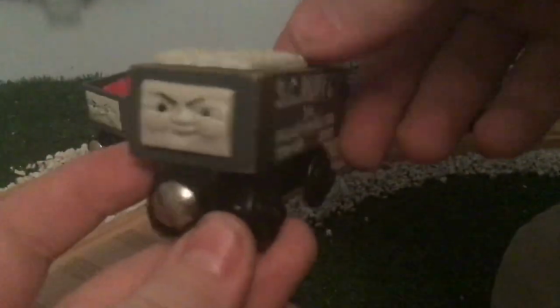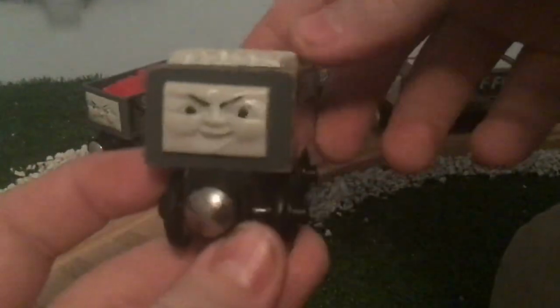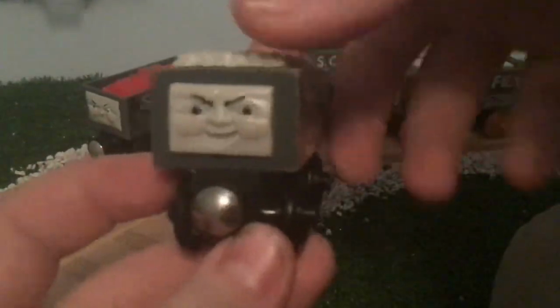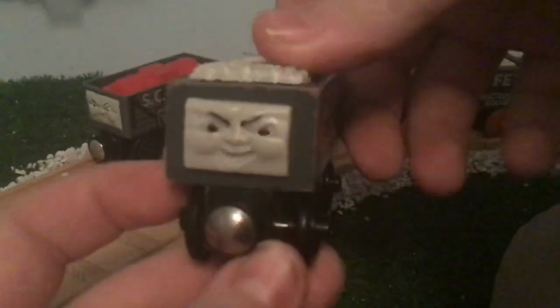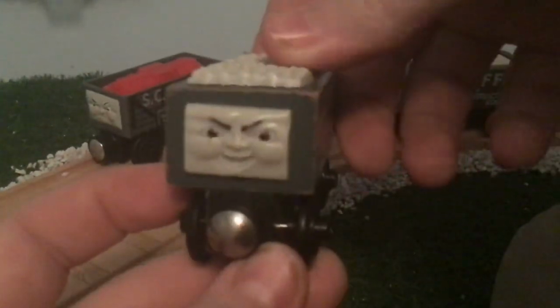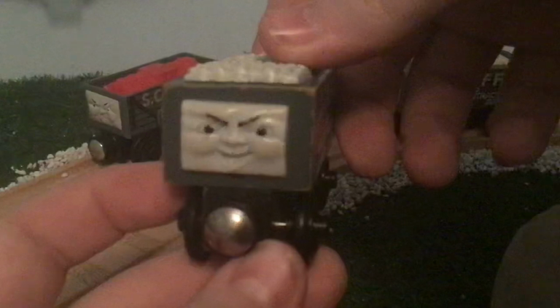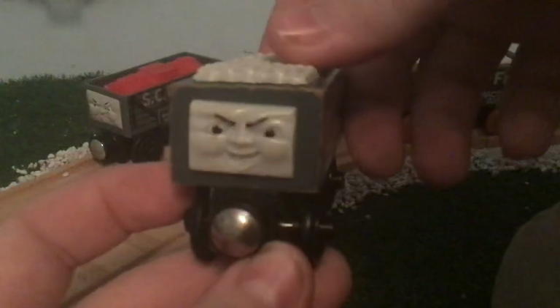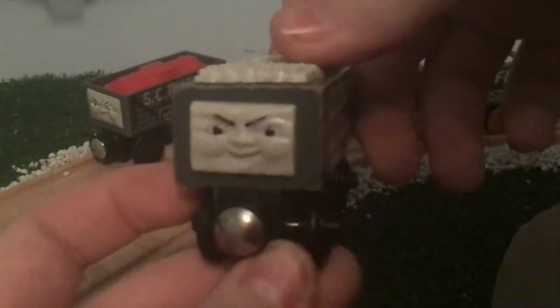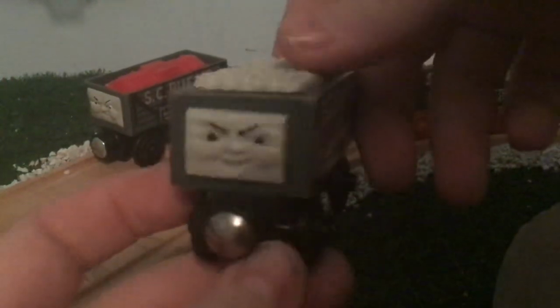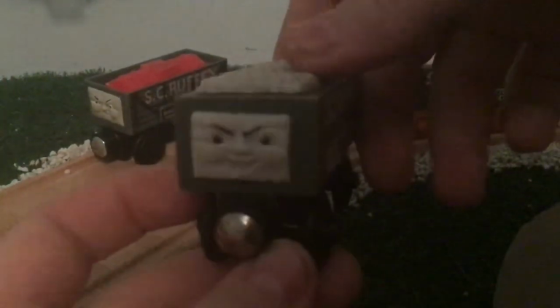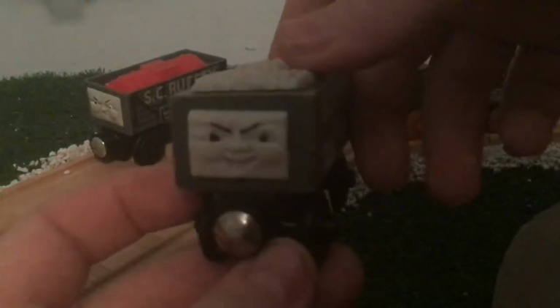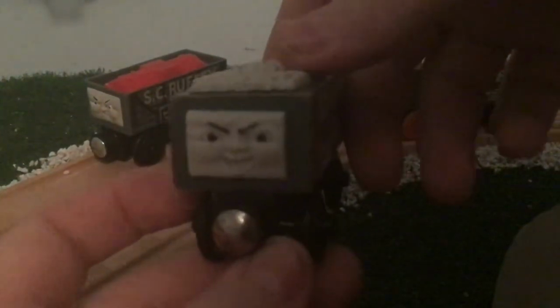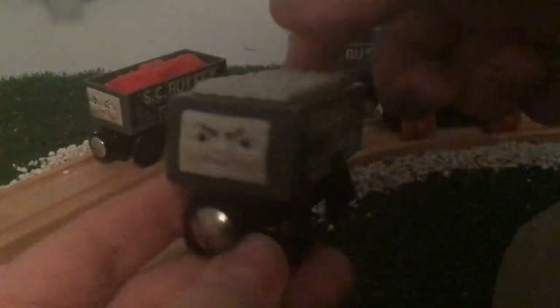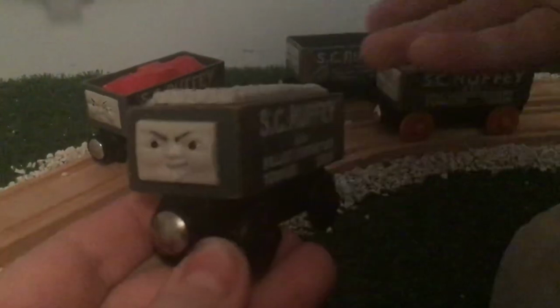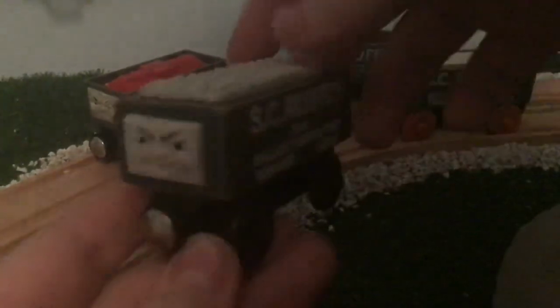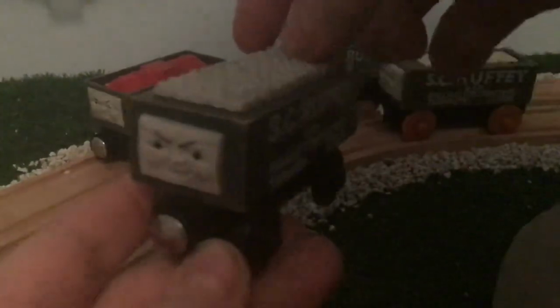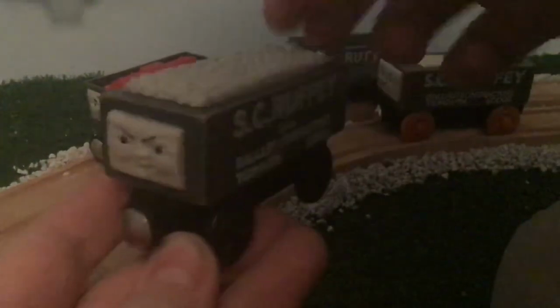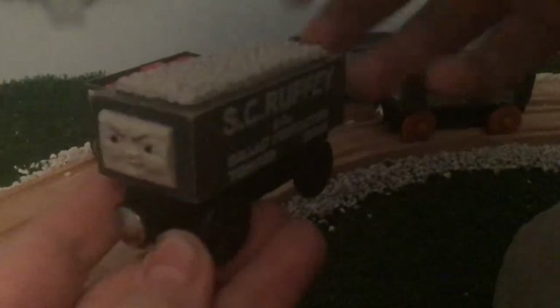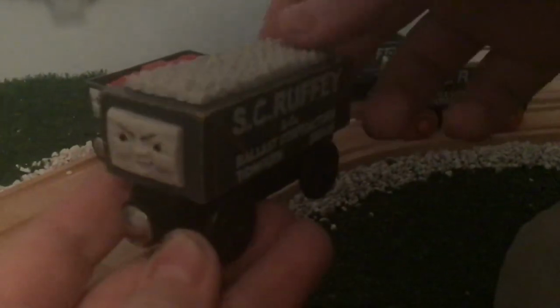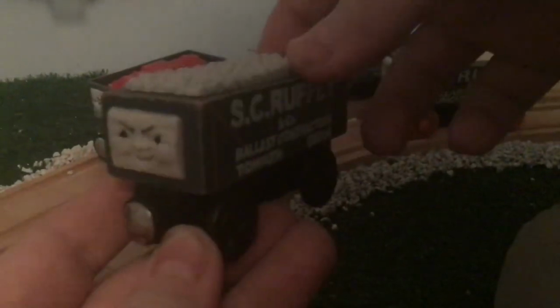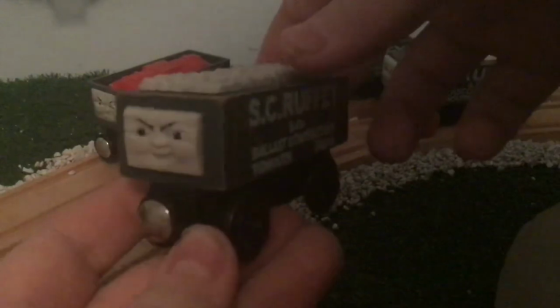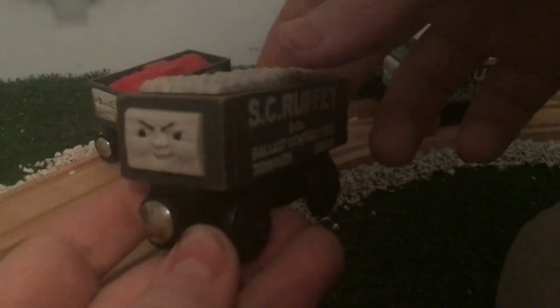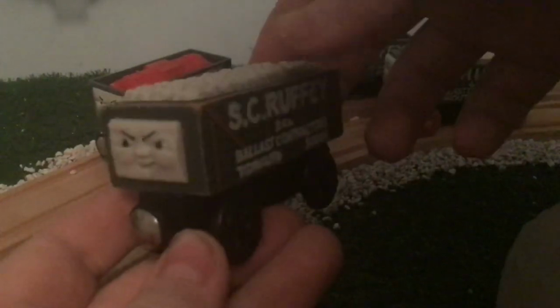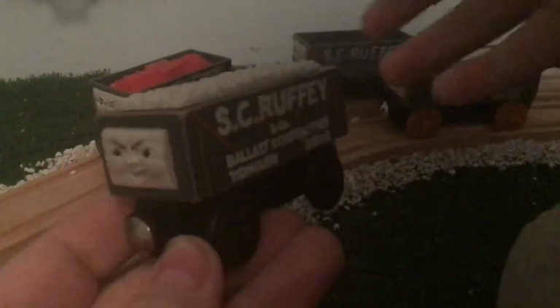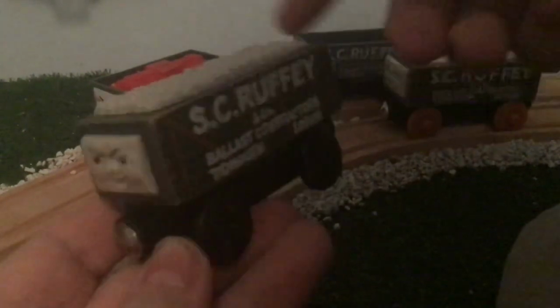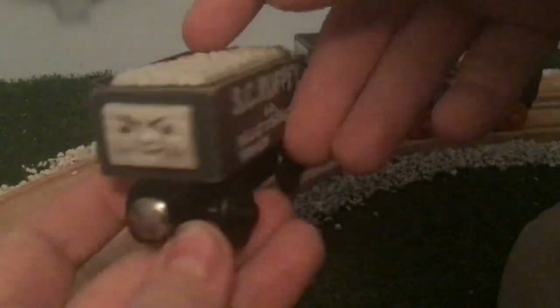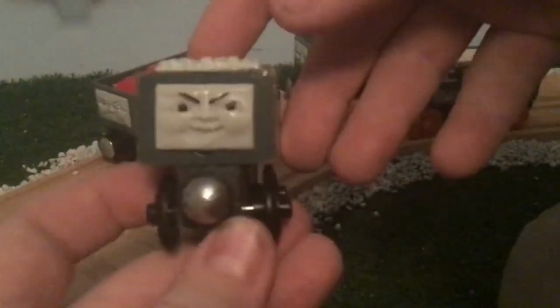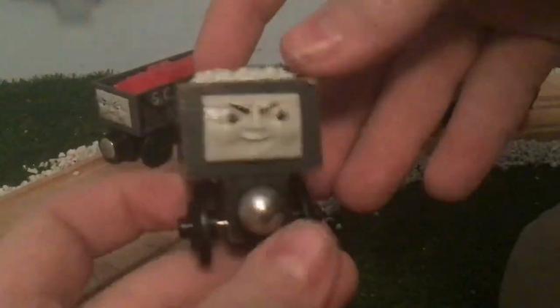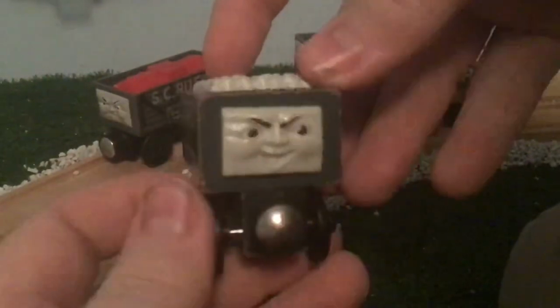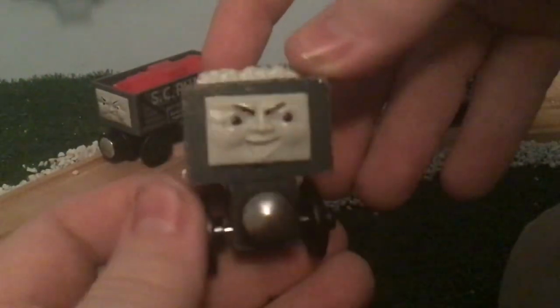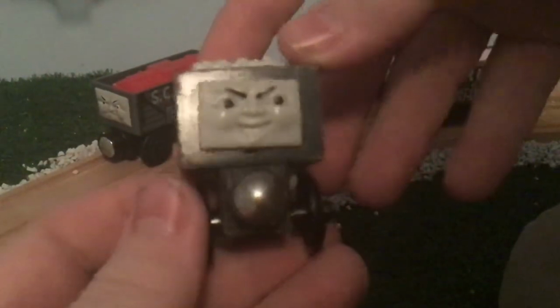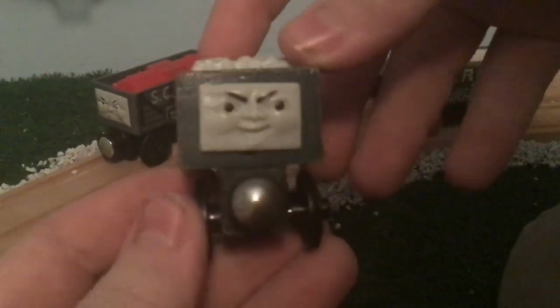I've always admired characters like that — one-off engines, characters like Scruffy or Bulstrode, stuff like that.